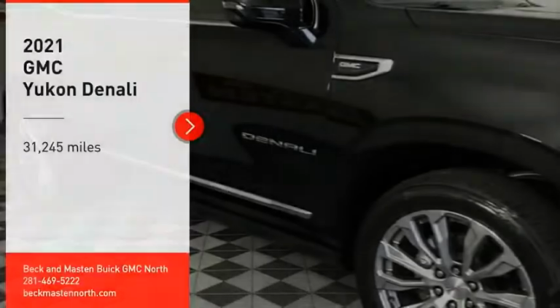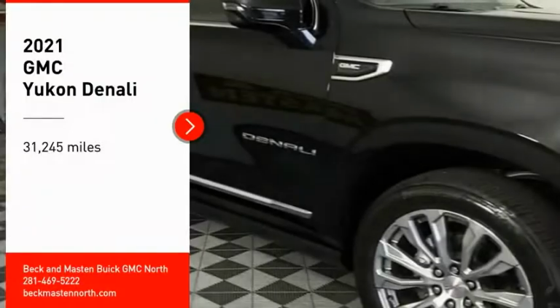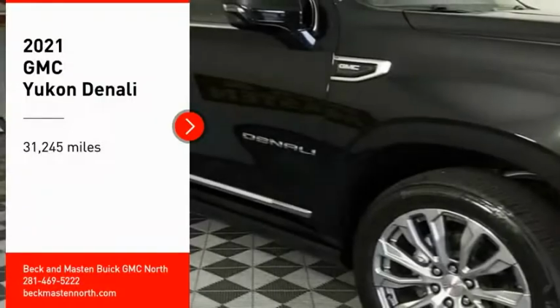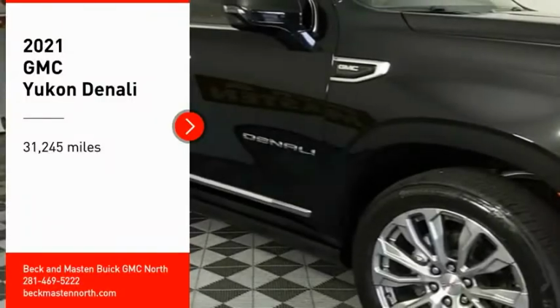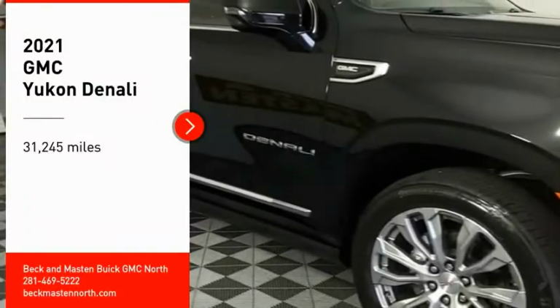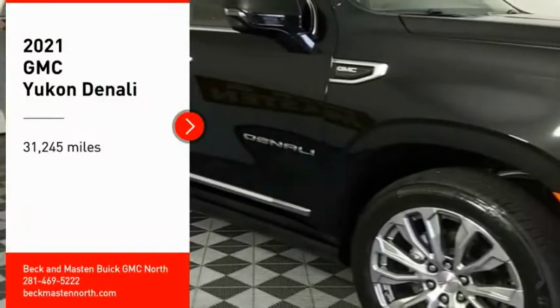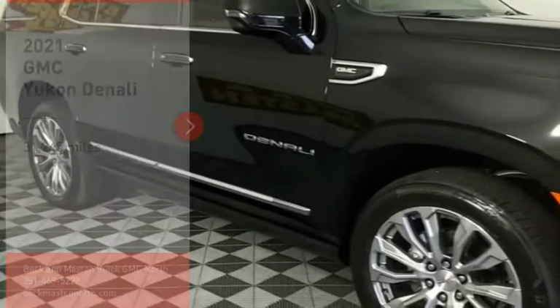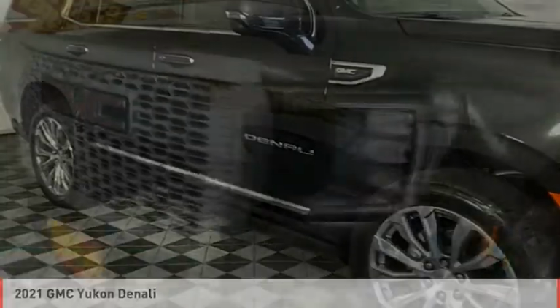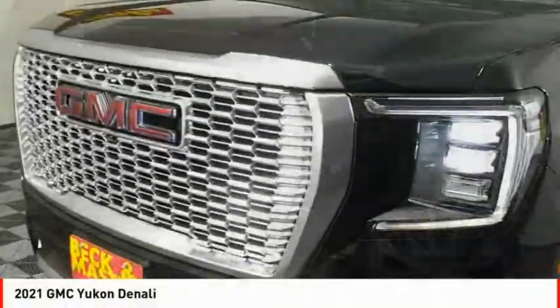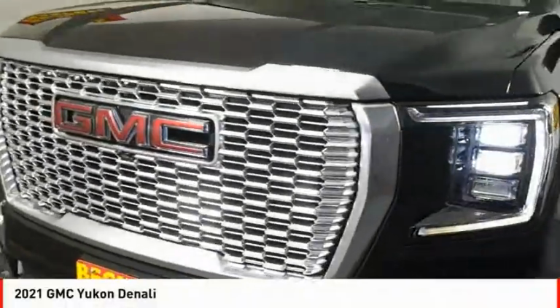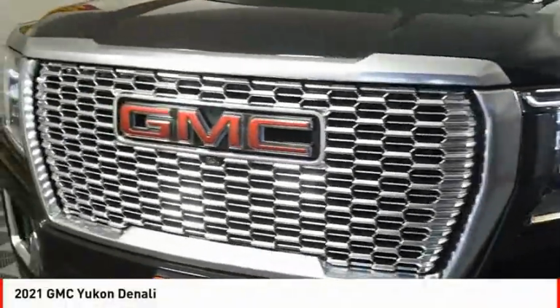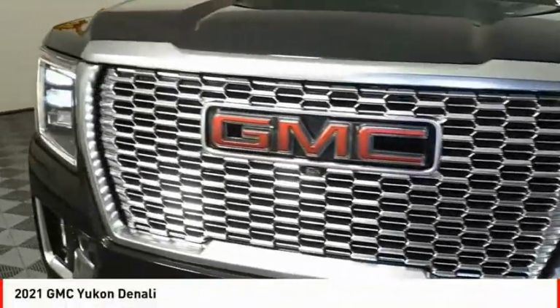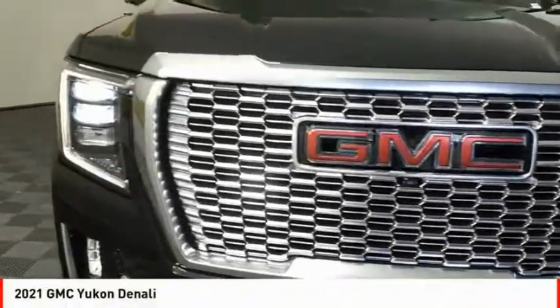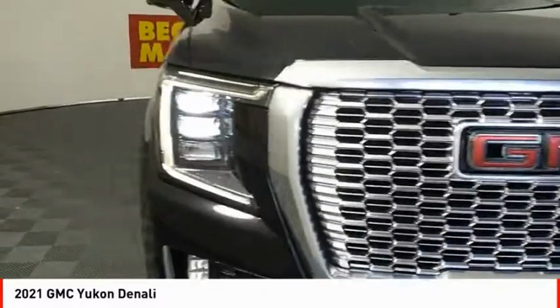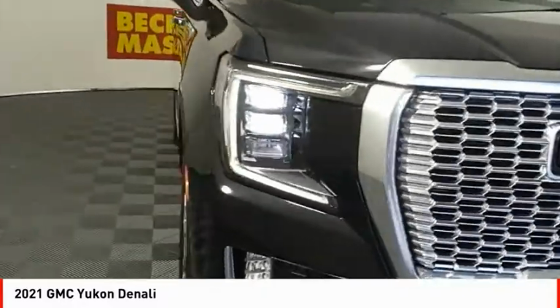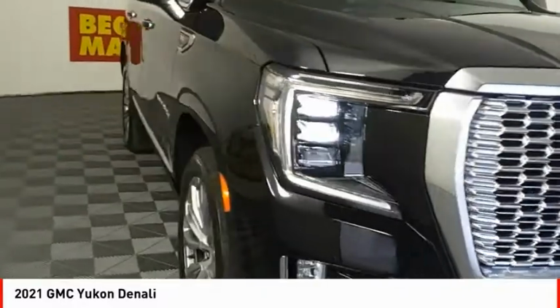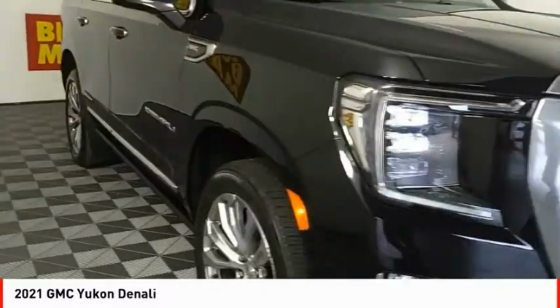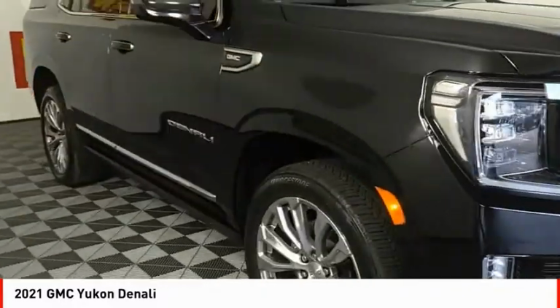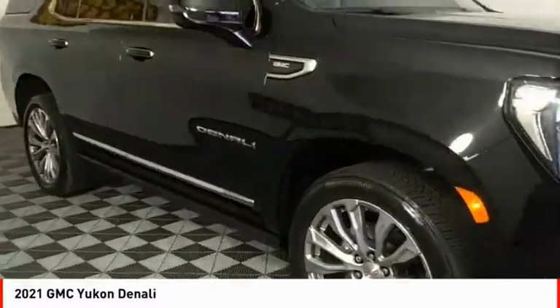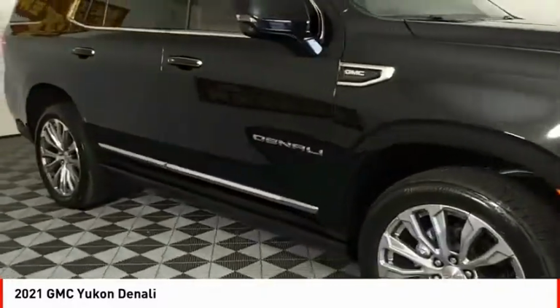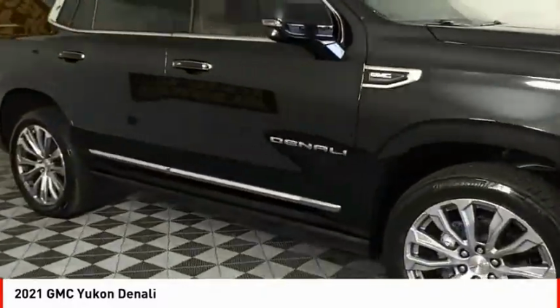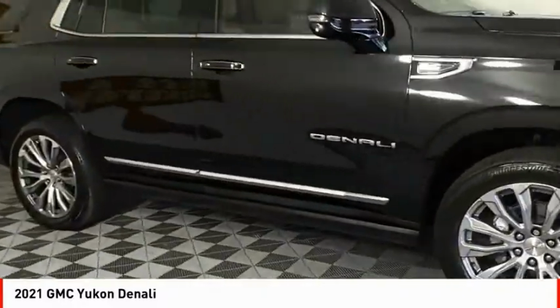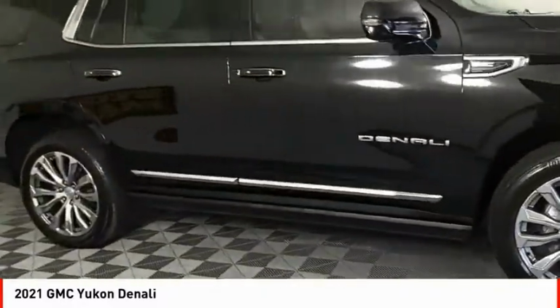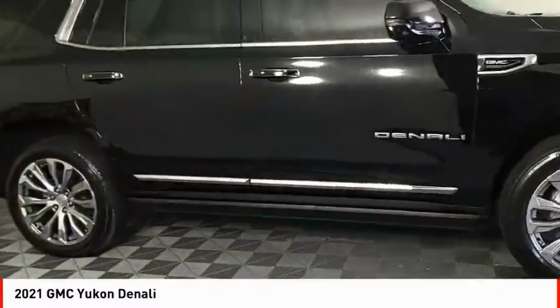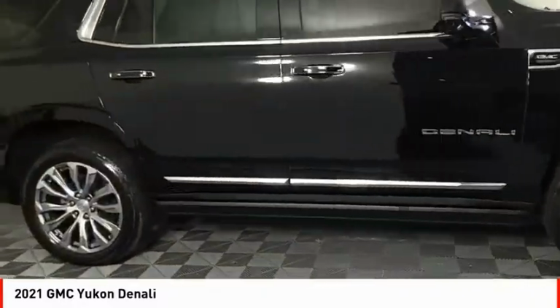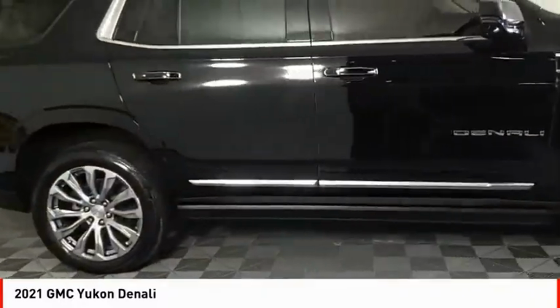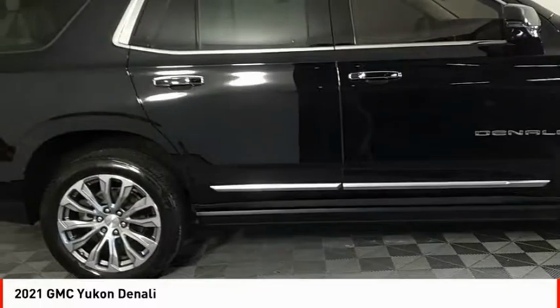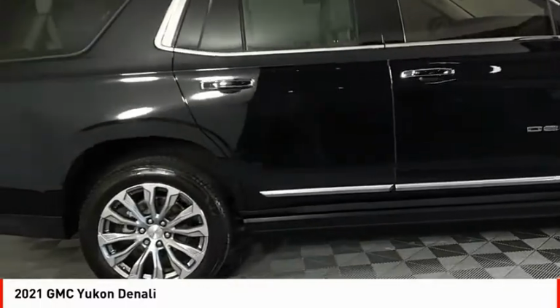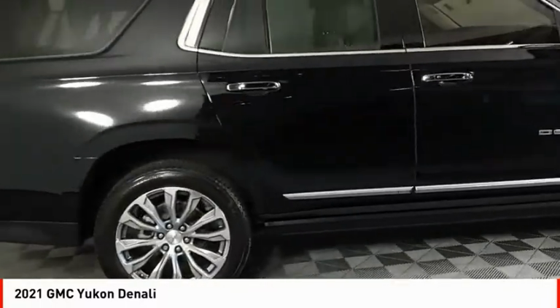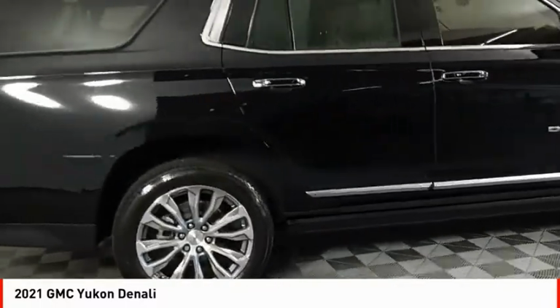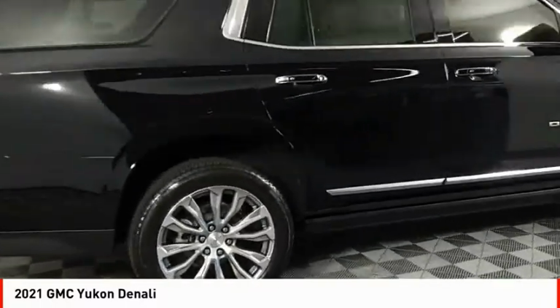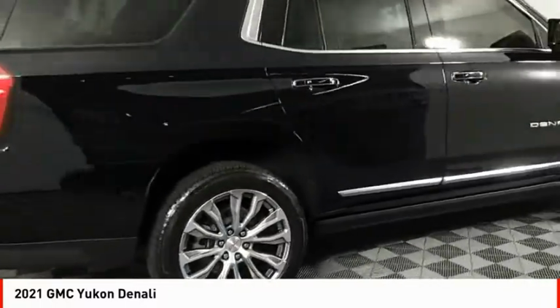We are pleased to show you the 2021 Yukon. Peace of mind comes standard with GMC's 100,000 mile, 5-year powertrain warranty and Yukon's 5-star frontal crash test rating.